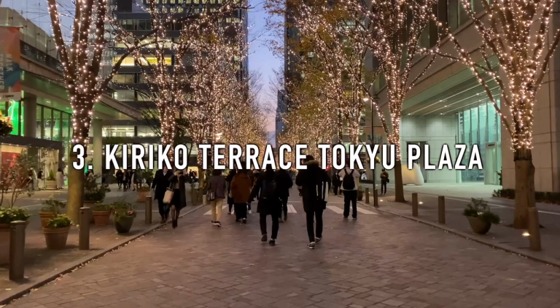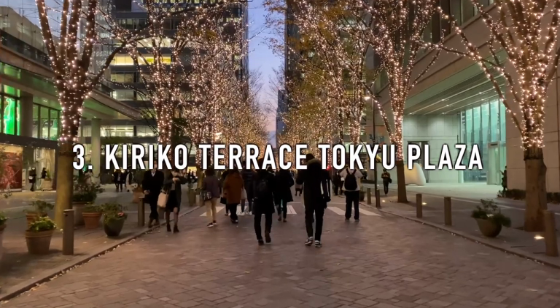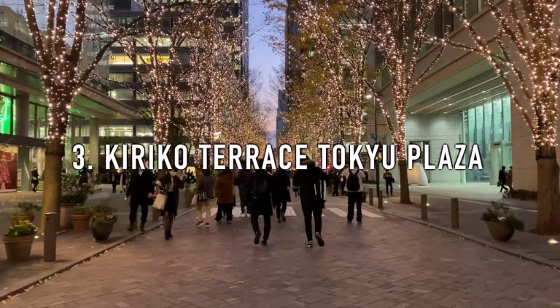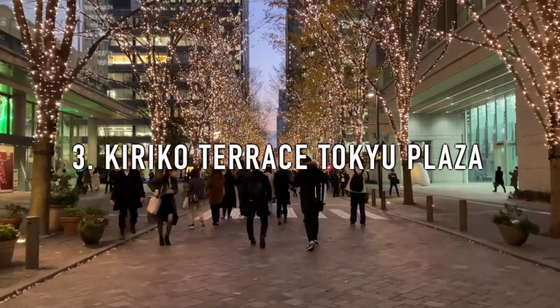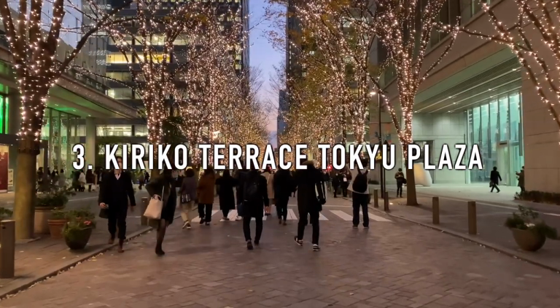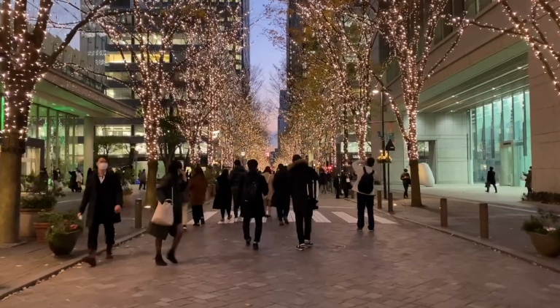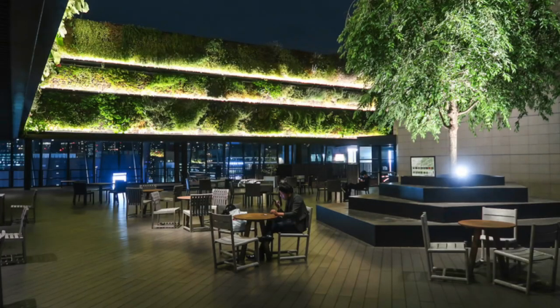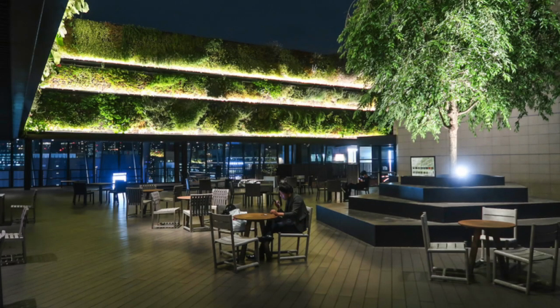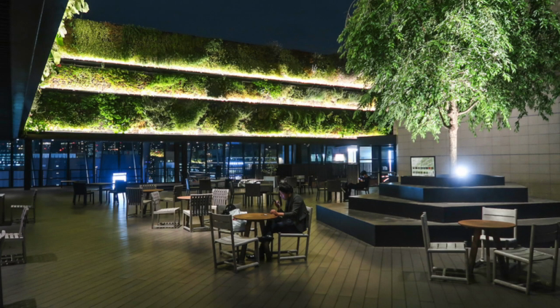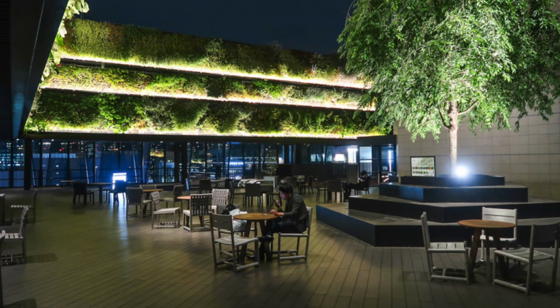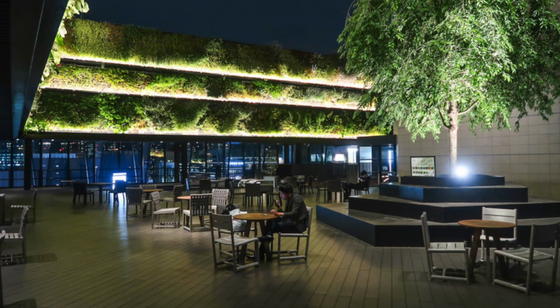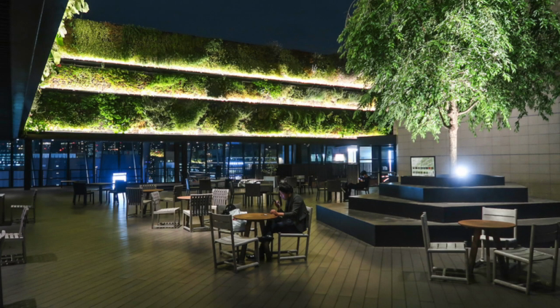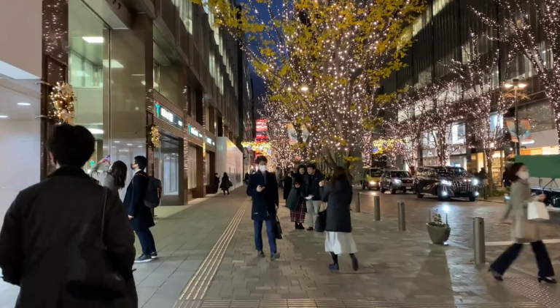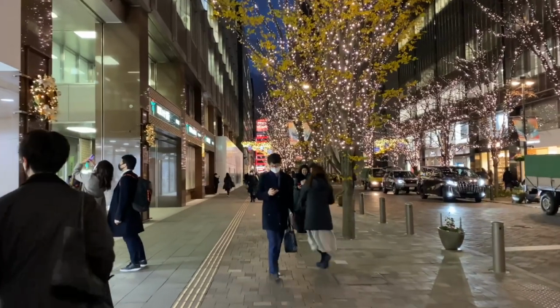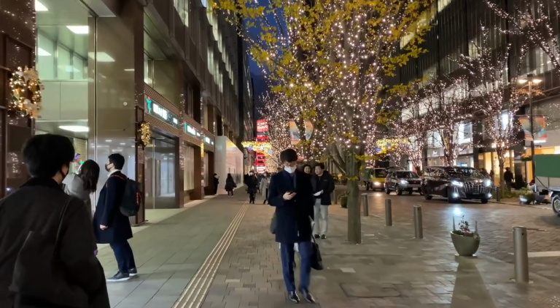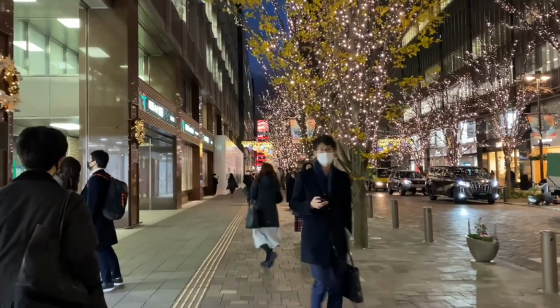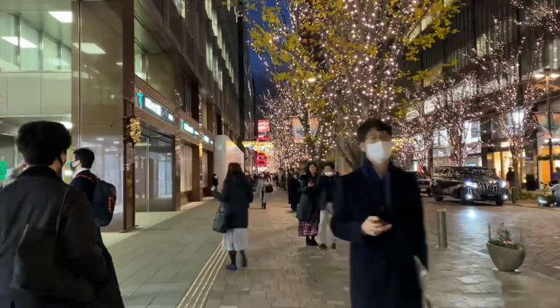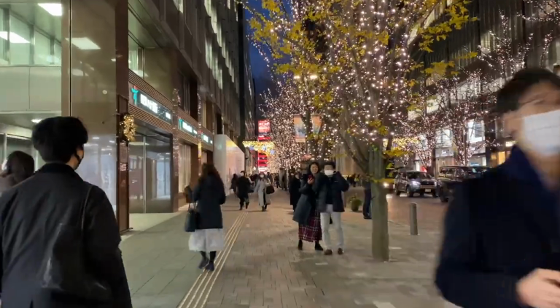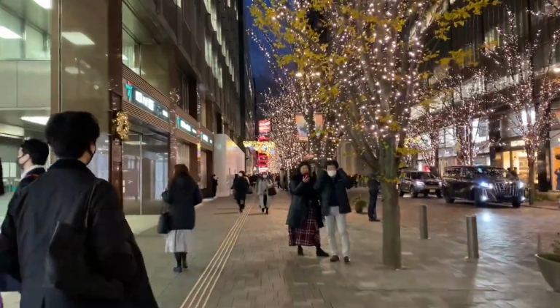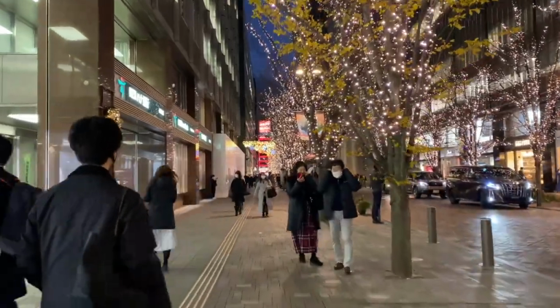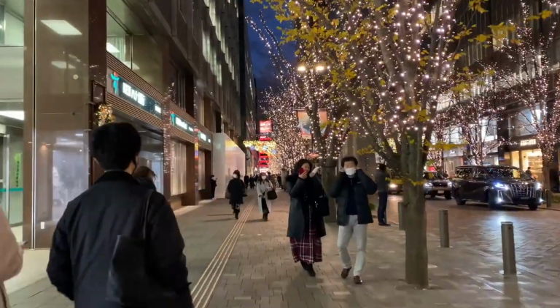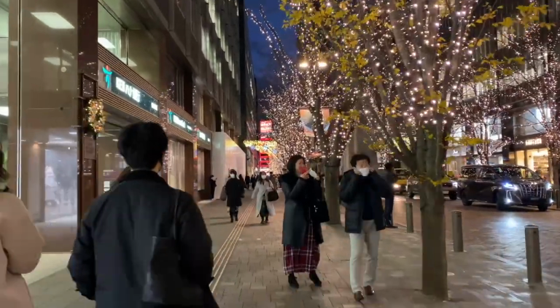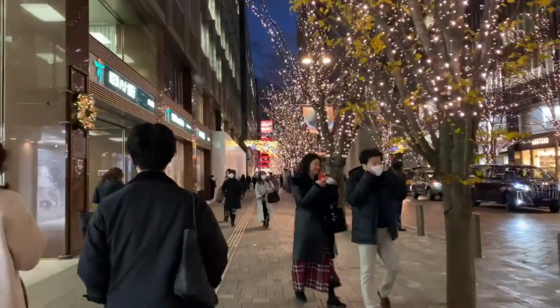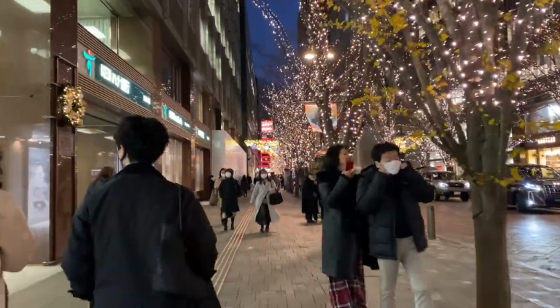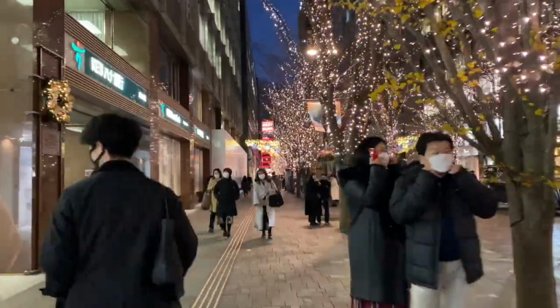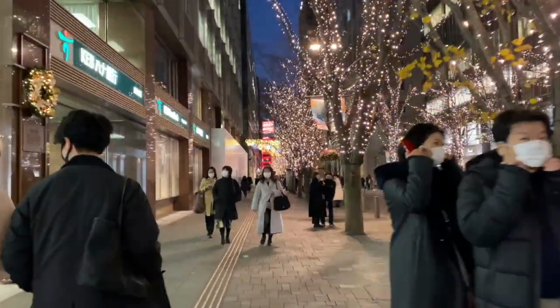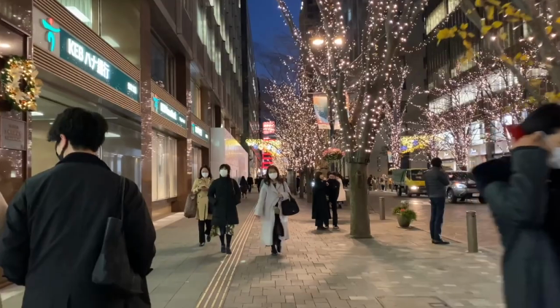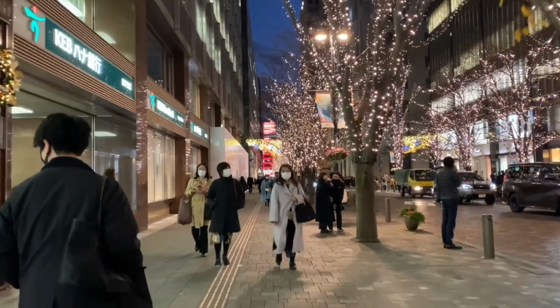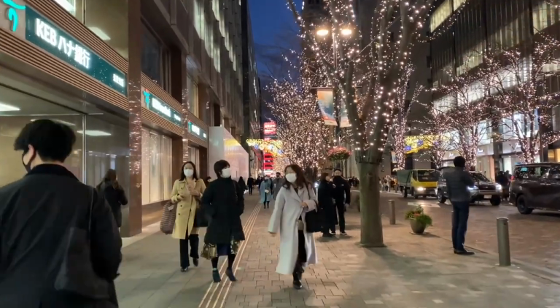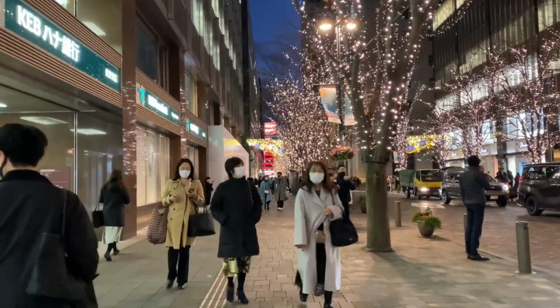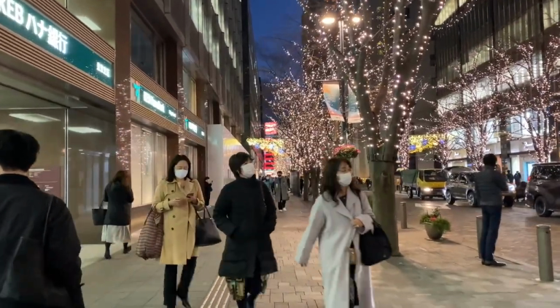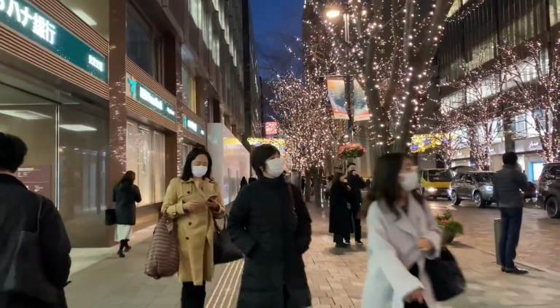3. Kiriko Terrace Tokyo Plaza. A hidden rooftop deck that isn't known to many people. It provides a great hidden photo opportunity of Ginza and Yurakucho from above through their glass walls. It is located on the 12th floor of Tokyo Plaza with many areas to sit and relax.